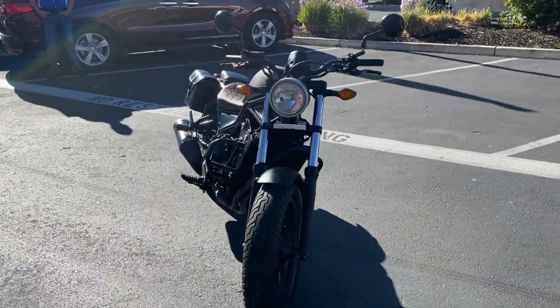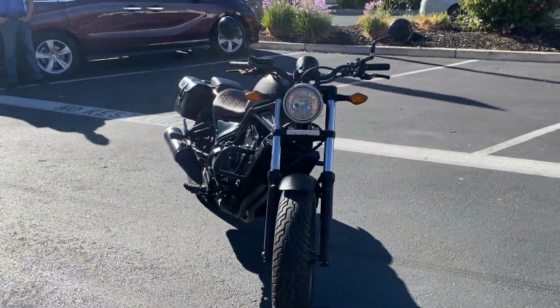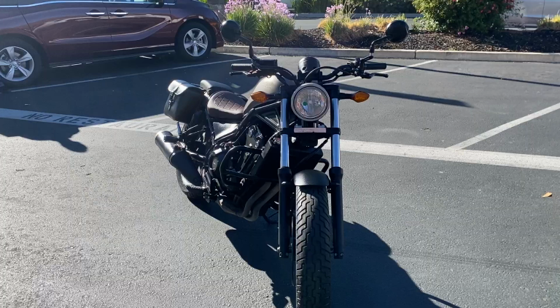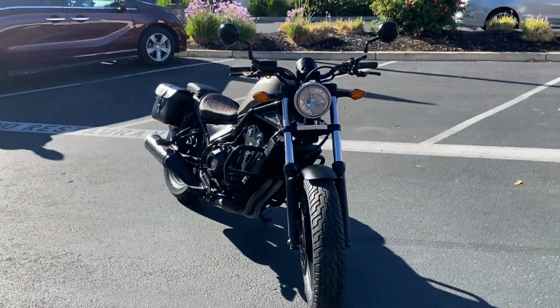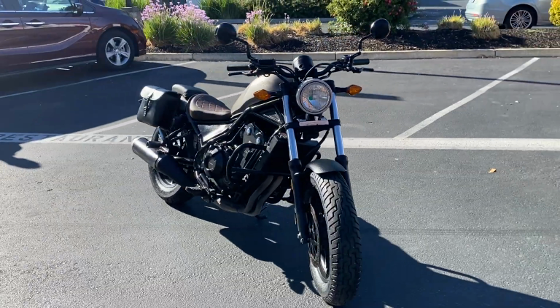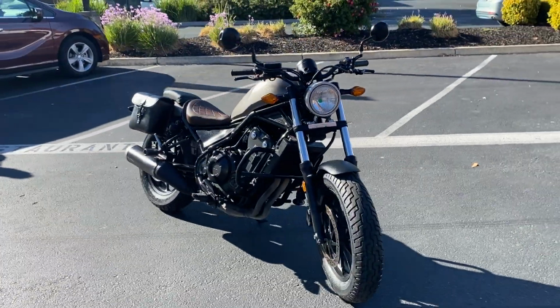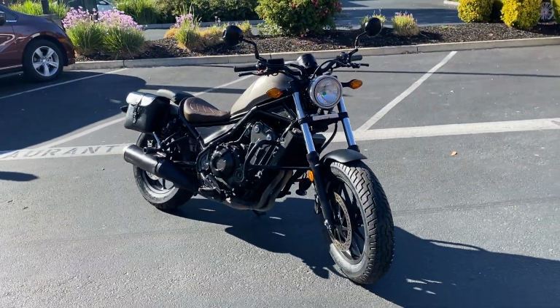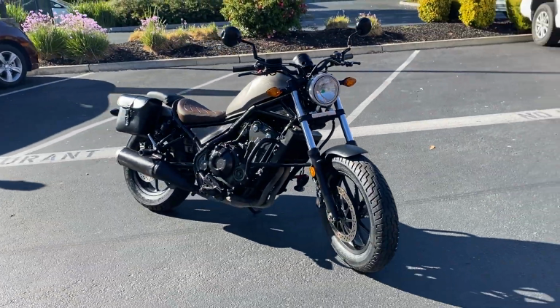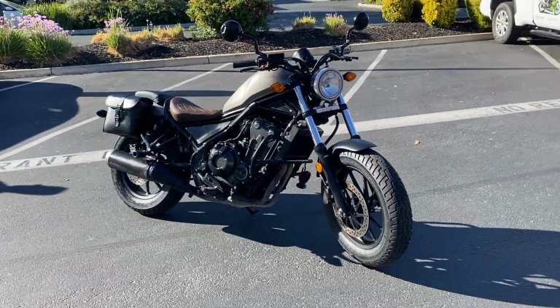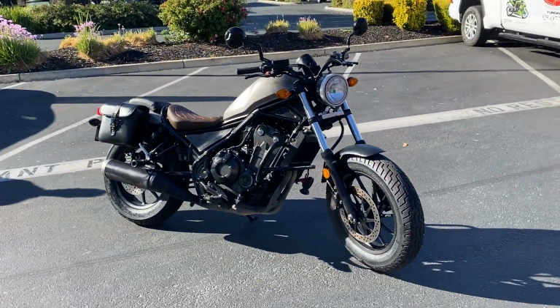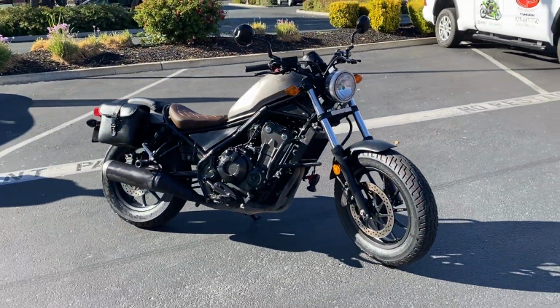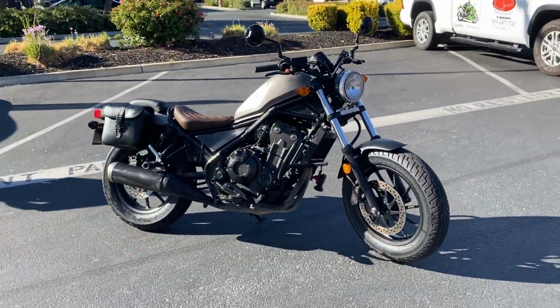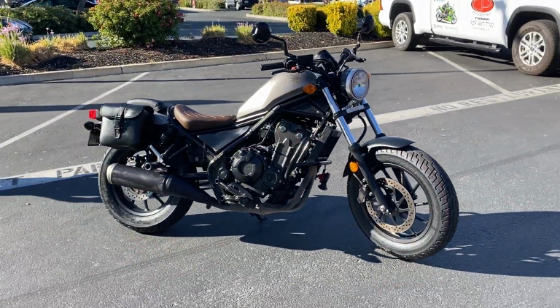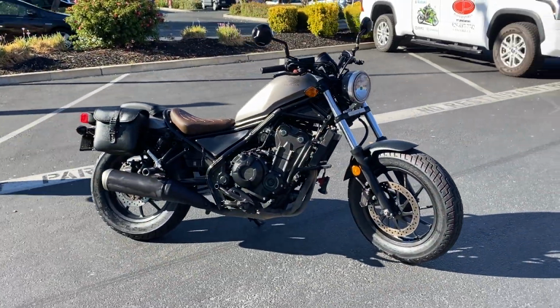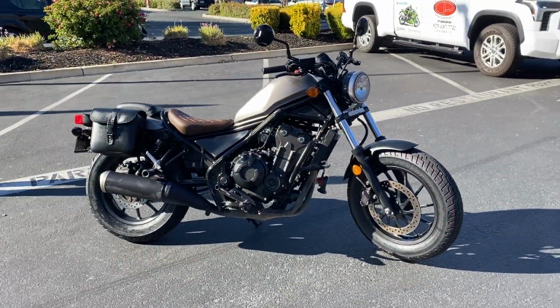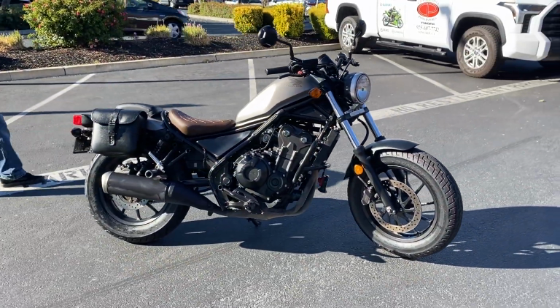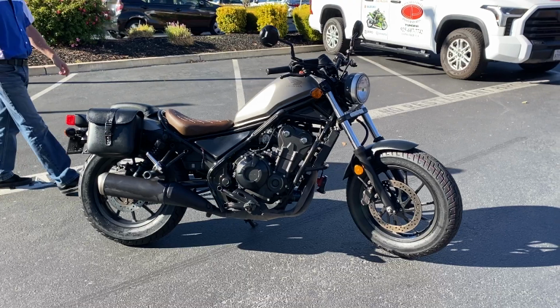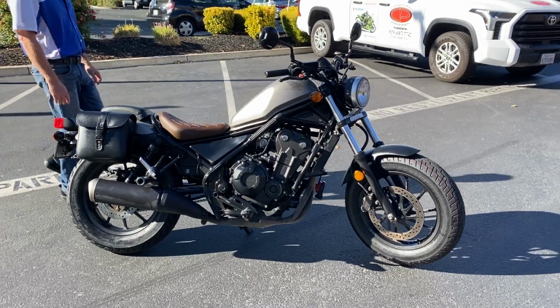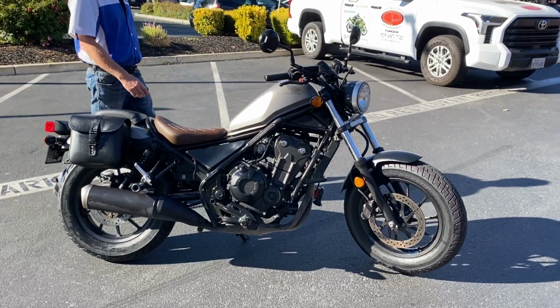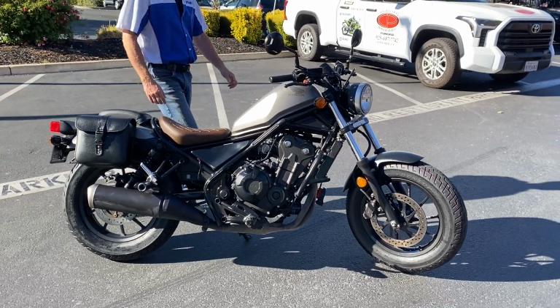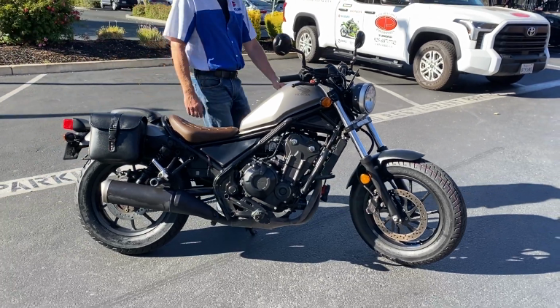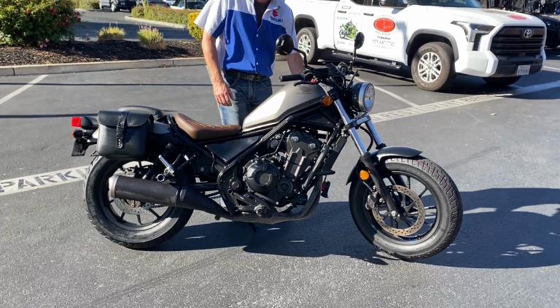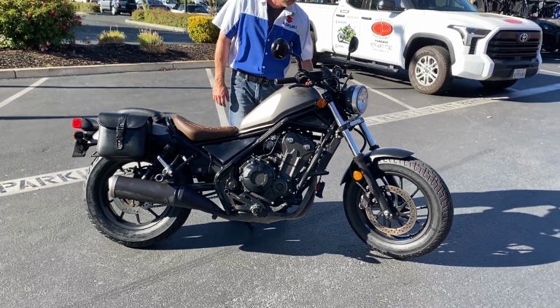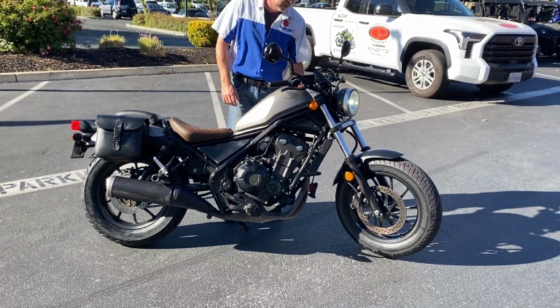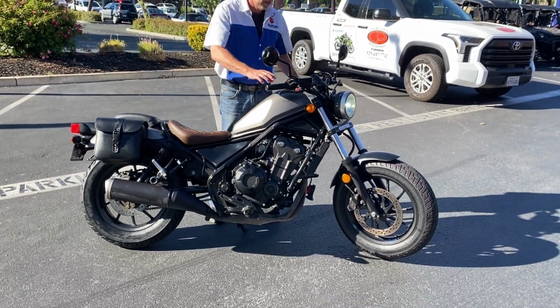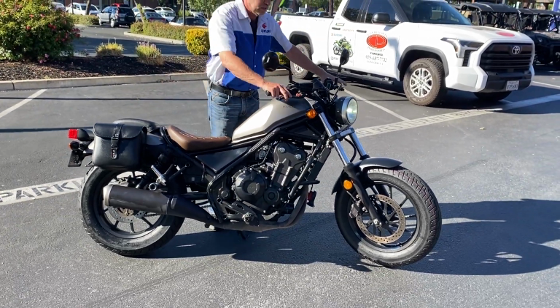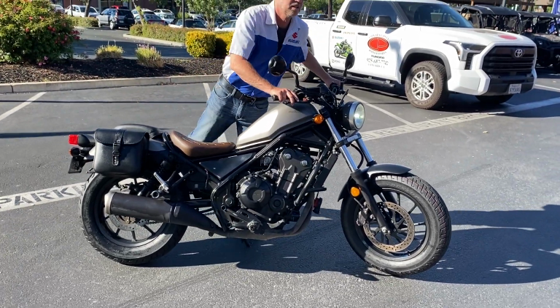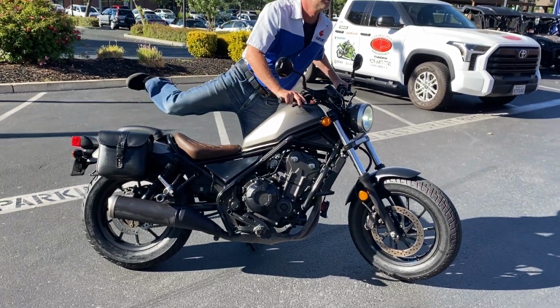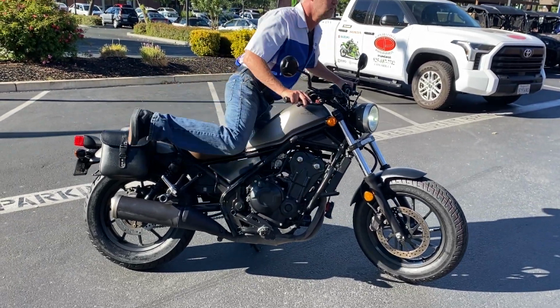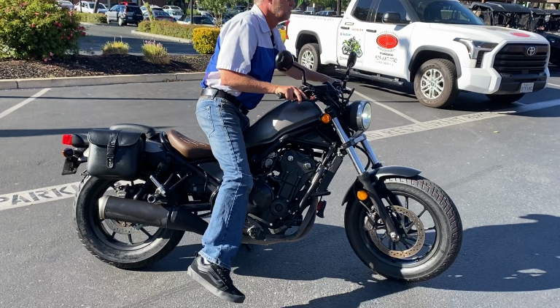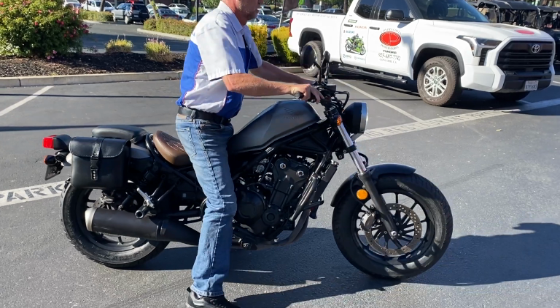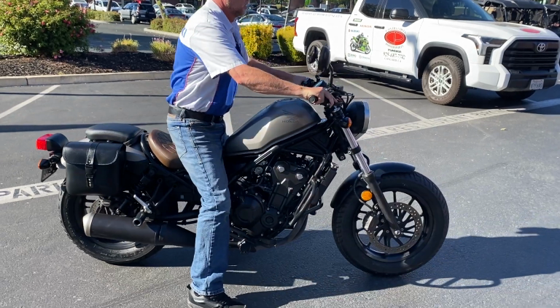We have financing. We have extended warranties. Check us out on the web at www.contracostaps.com, where at any given time we have 30 to 40 beautiful clean-use bikes in stock.